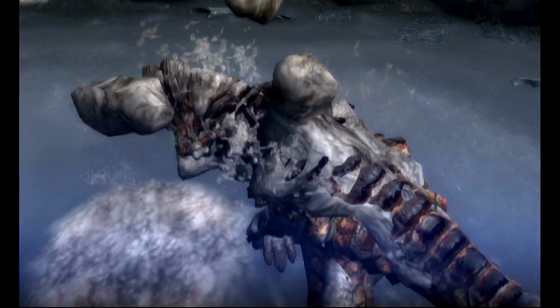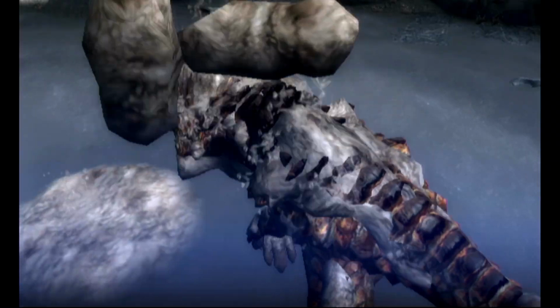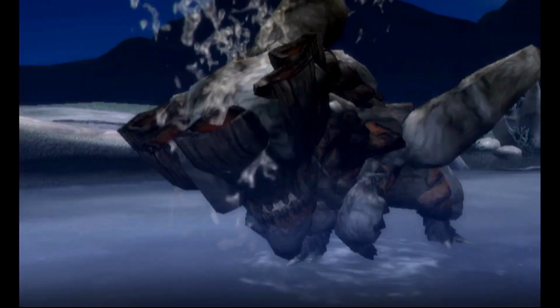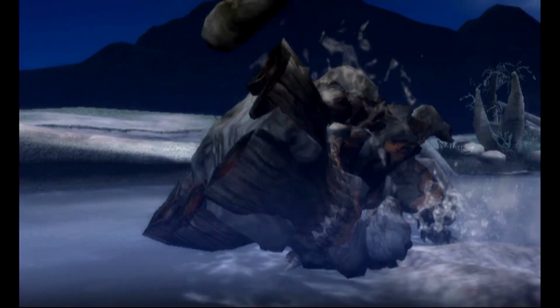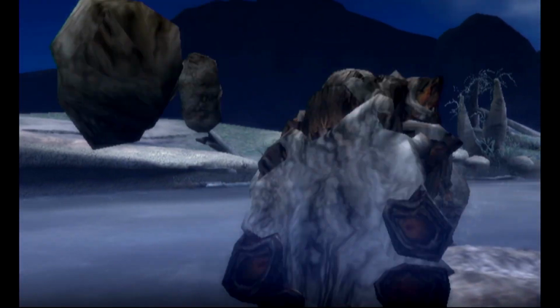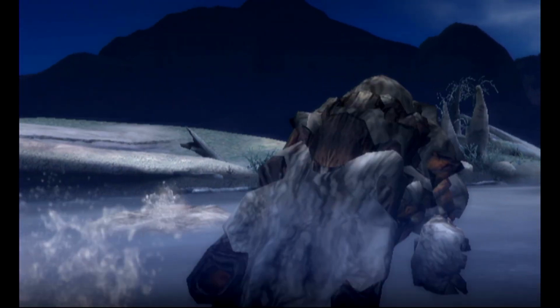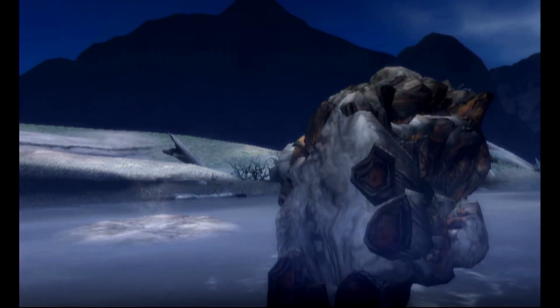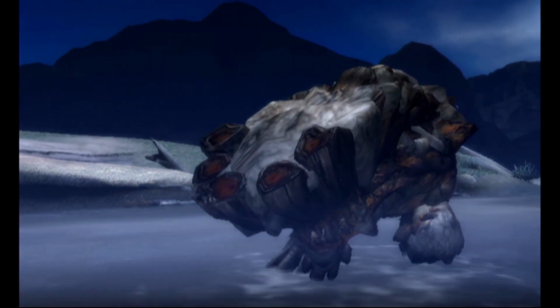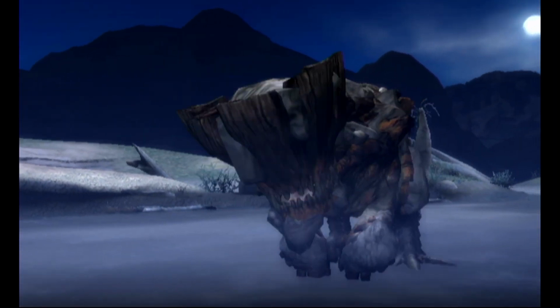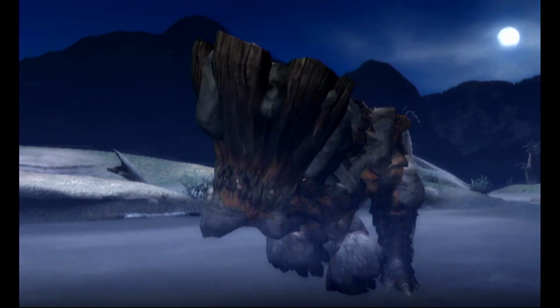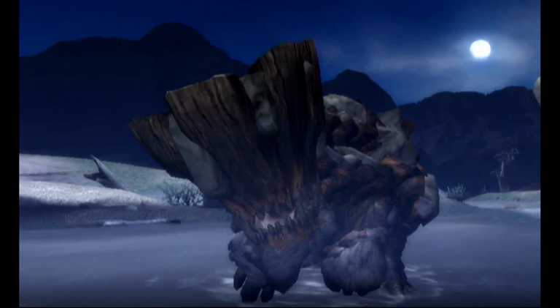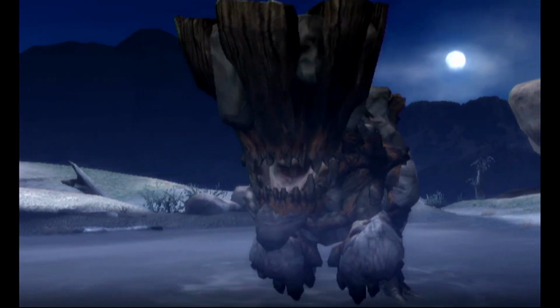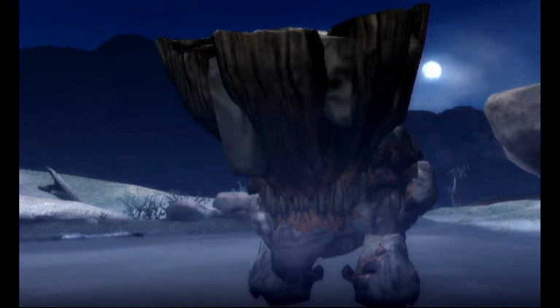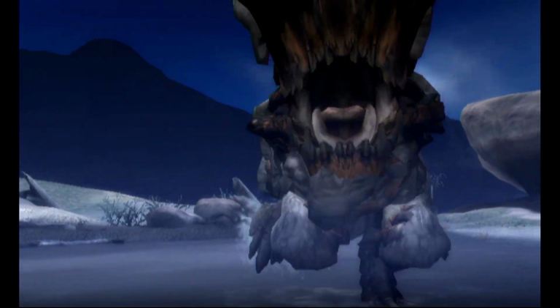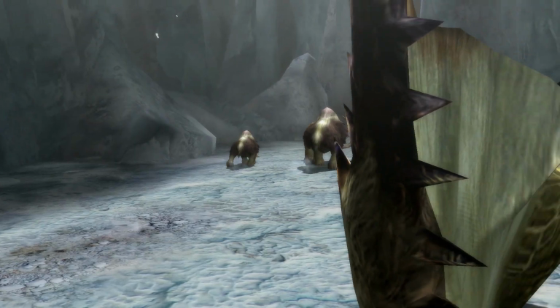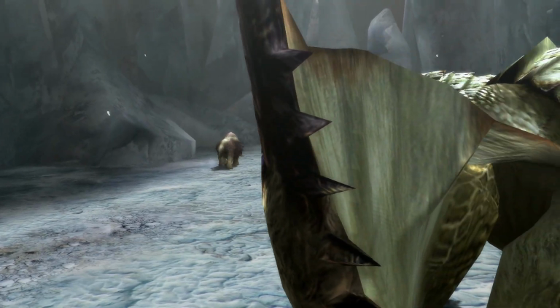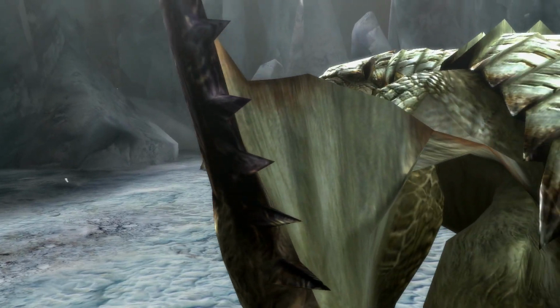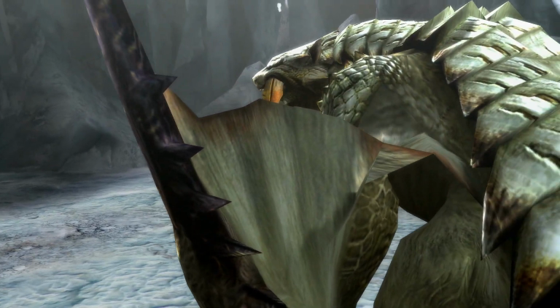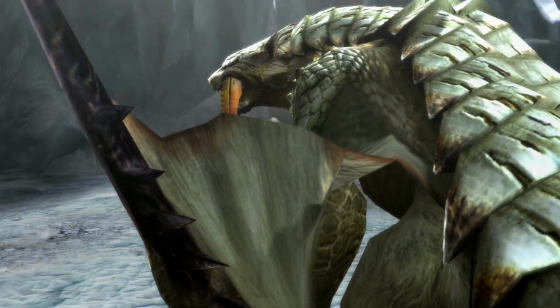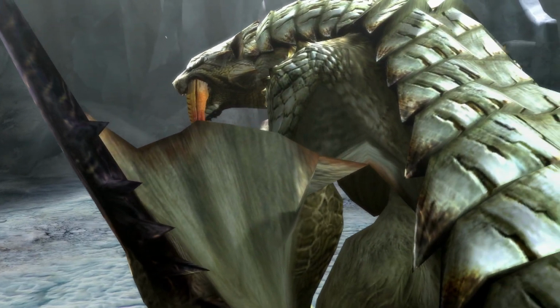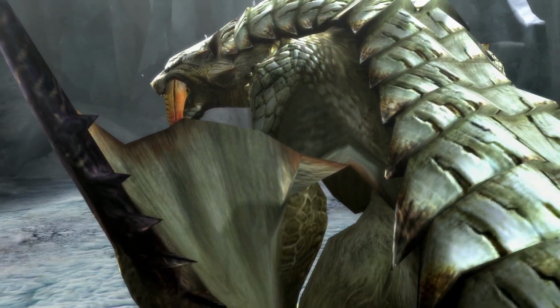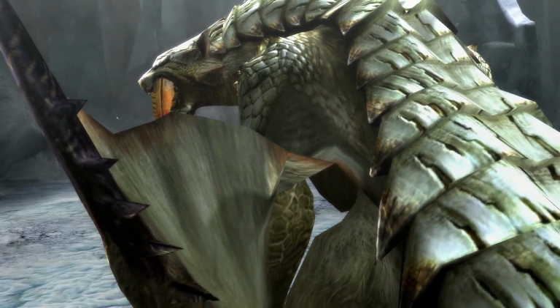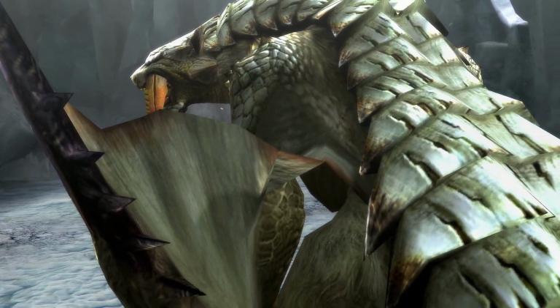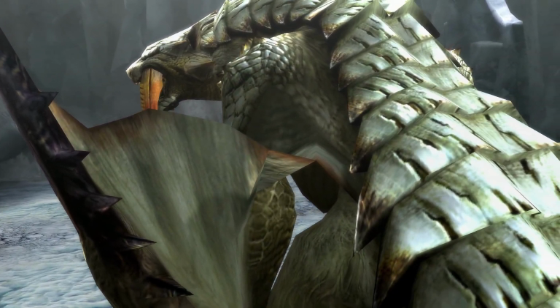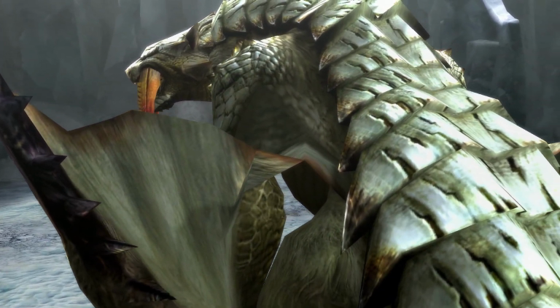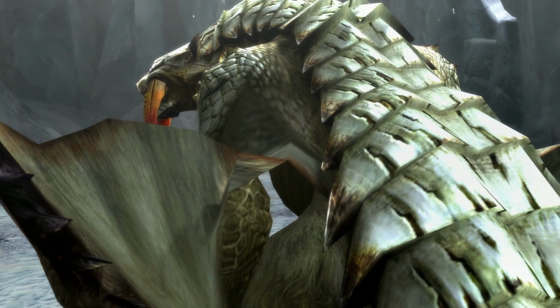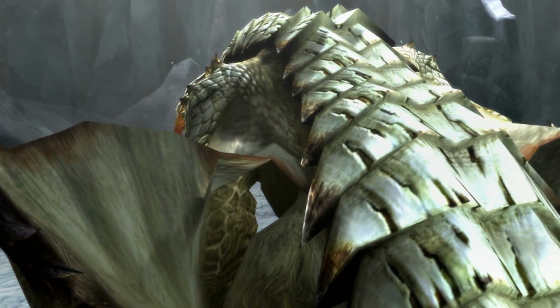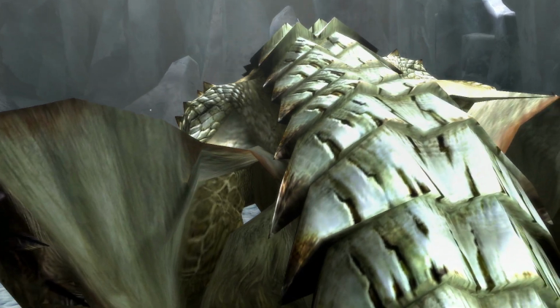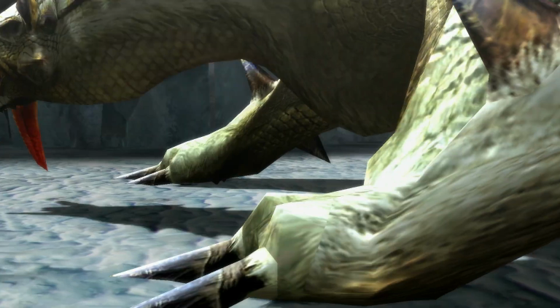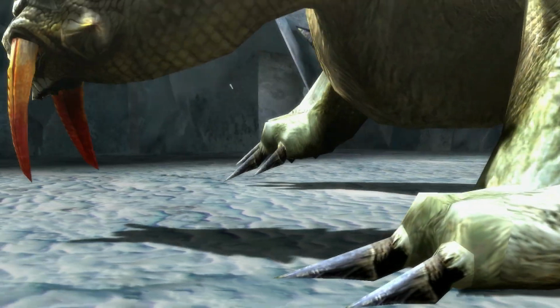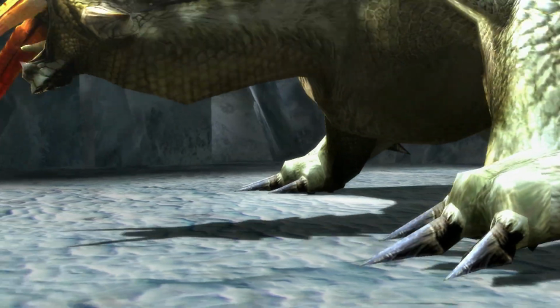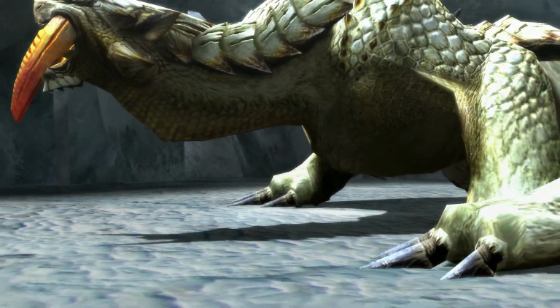He has a large ridge on his head that he uses to attack with. Monster Hunter Tri also has a flying wyvern named Barioth, but aside from being in the same game, the two are unrelated.